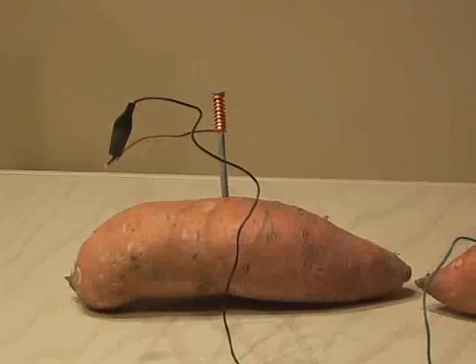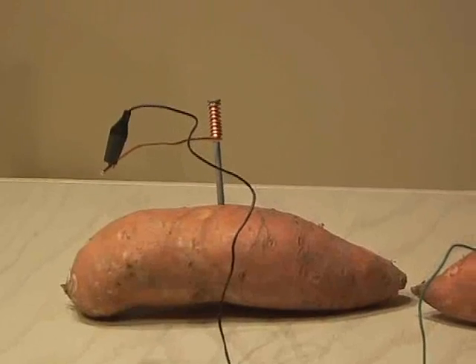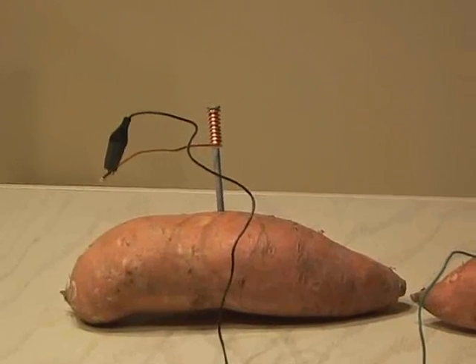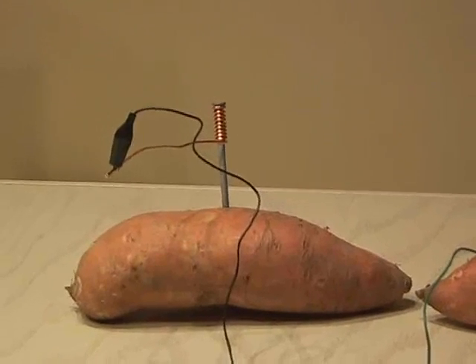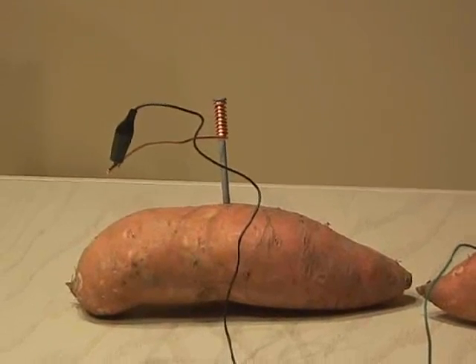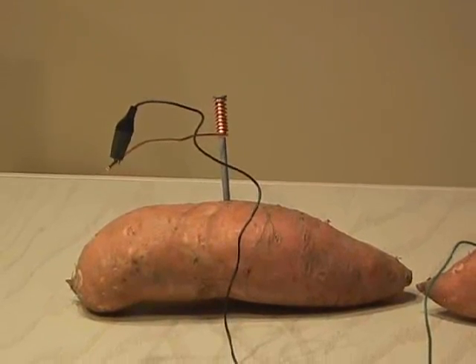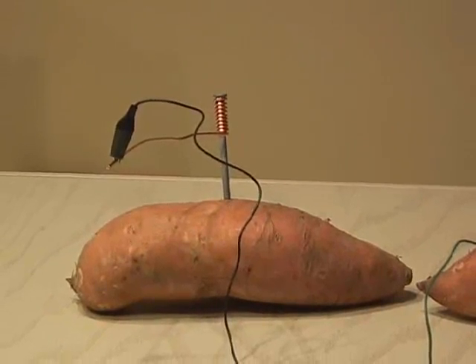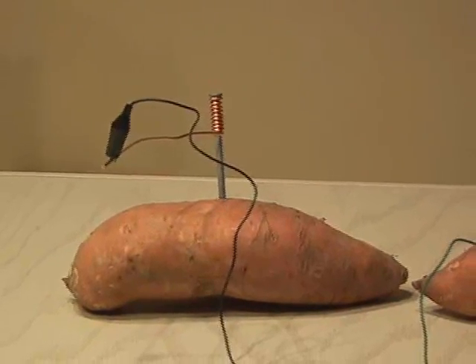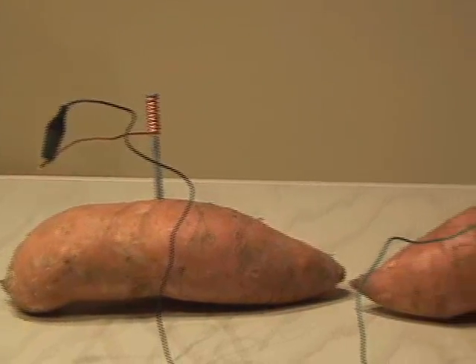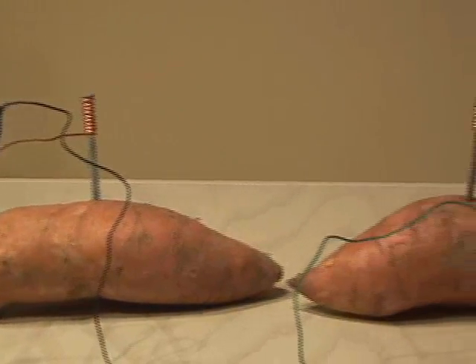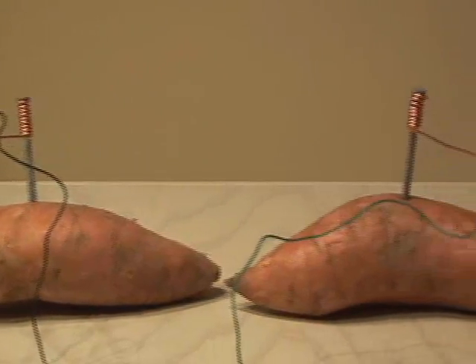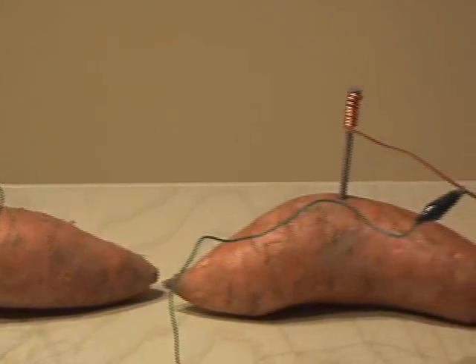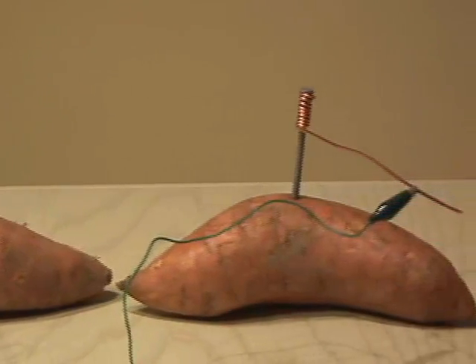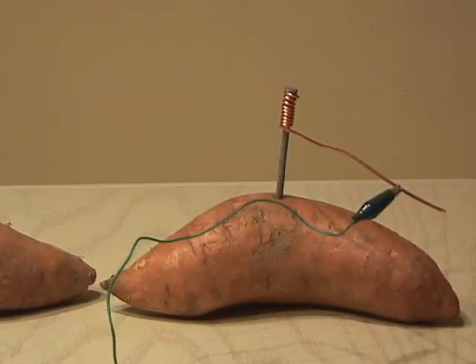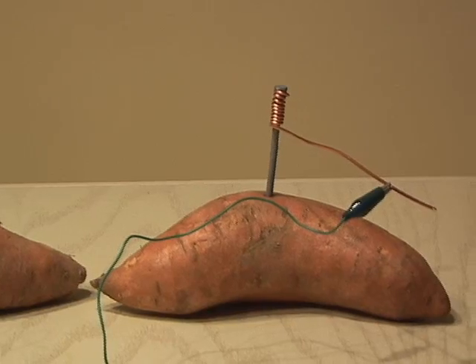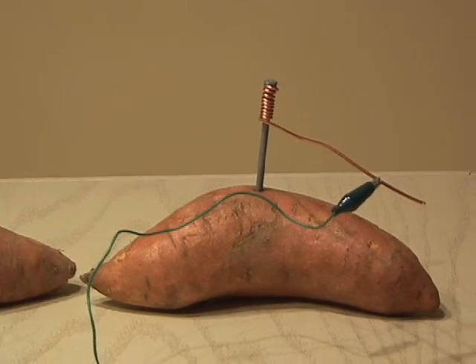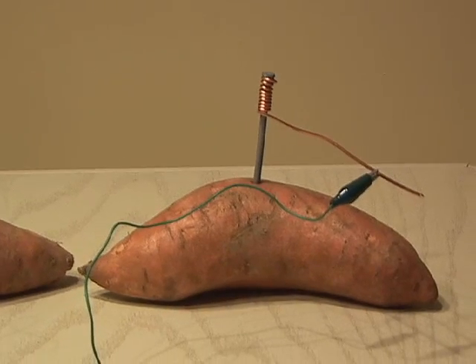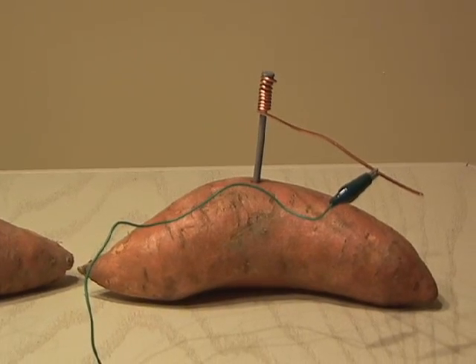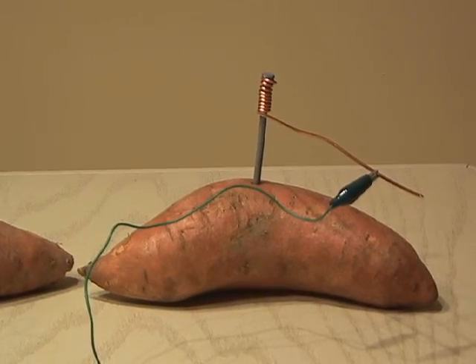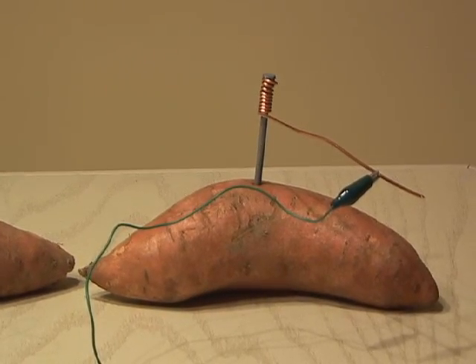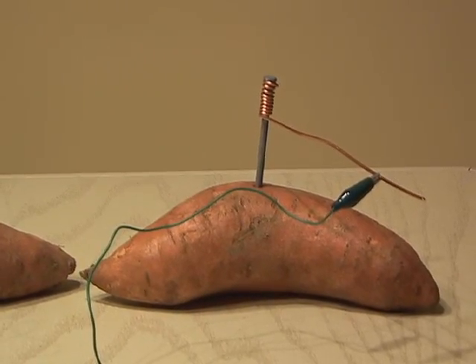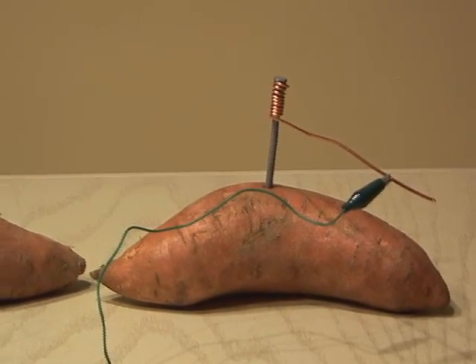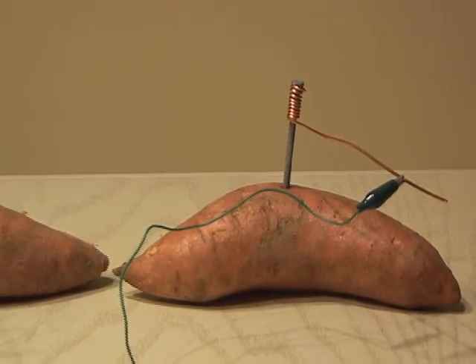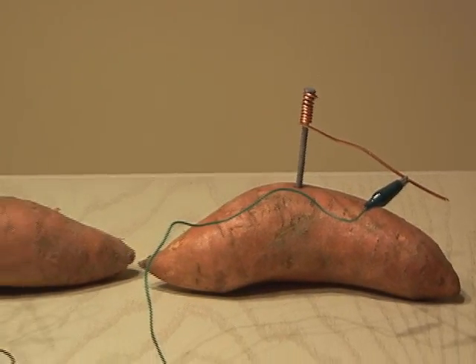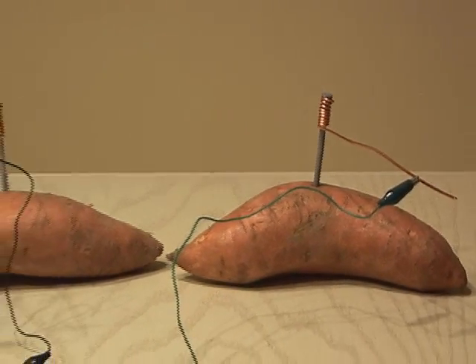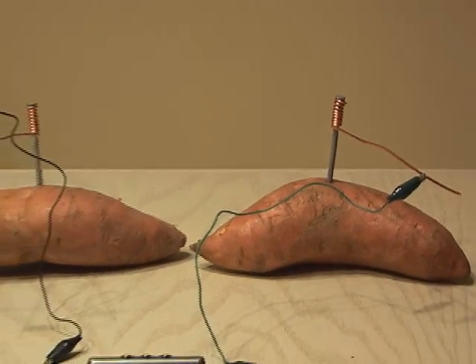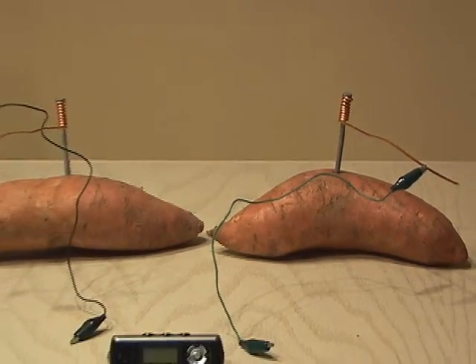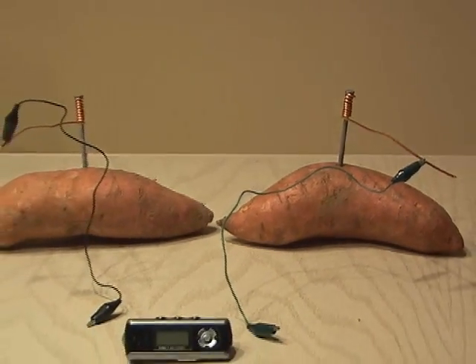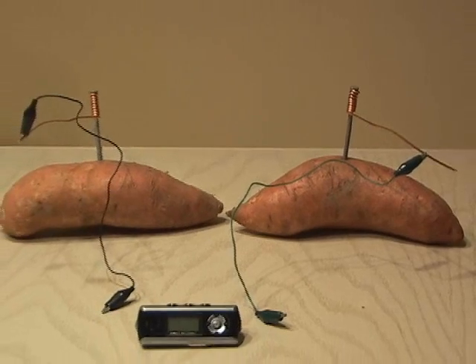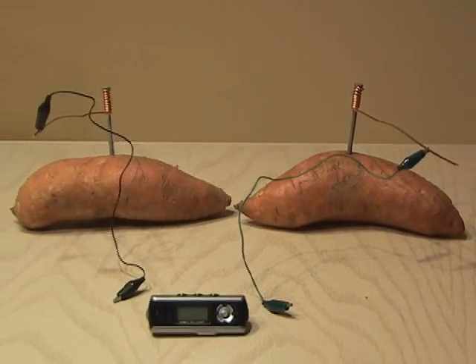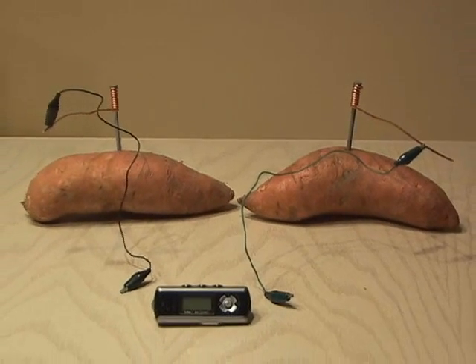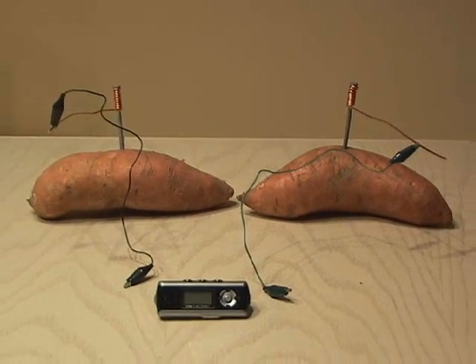What I've done is I've taken two sweet potatoes, and I've driven a galvanized nail into each sweet potato, and then I've taken some copper wire and wrapped the galvanized nails ten times each.